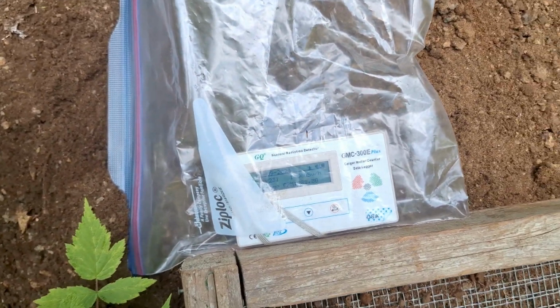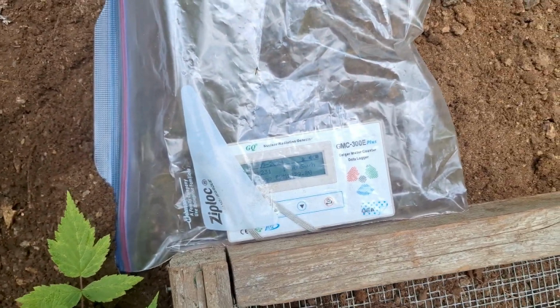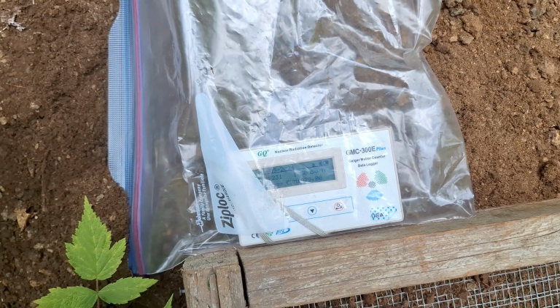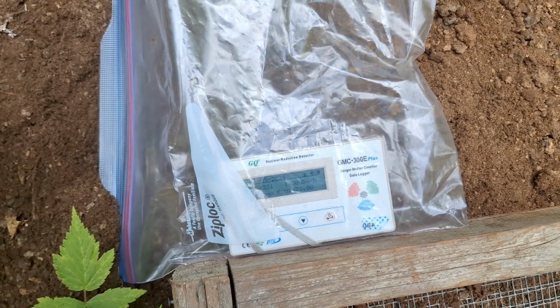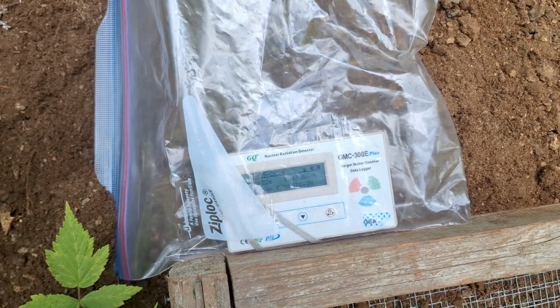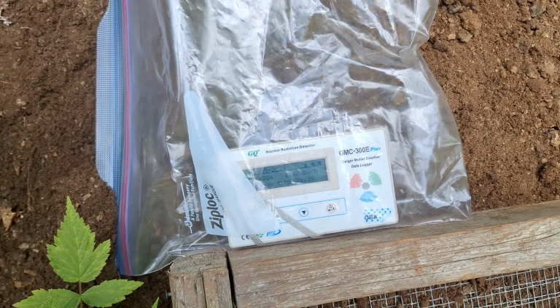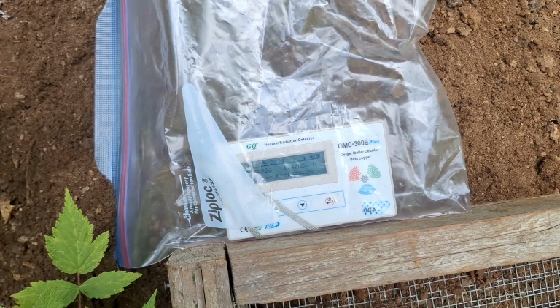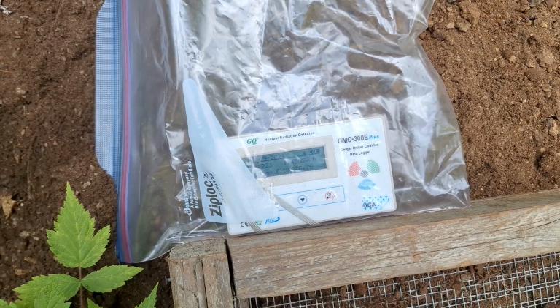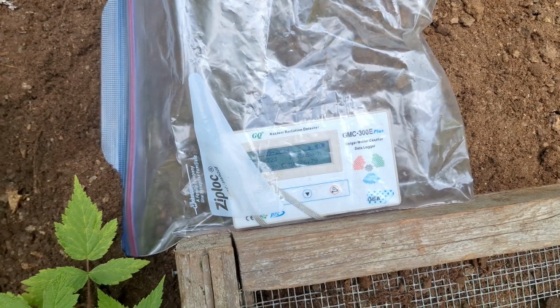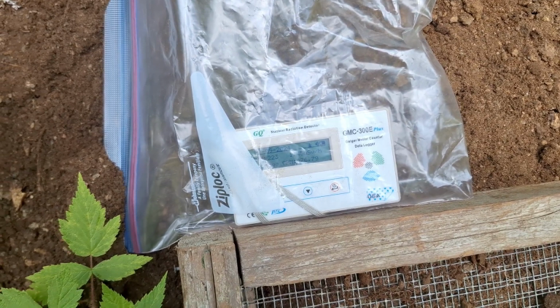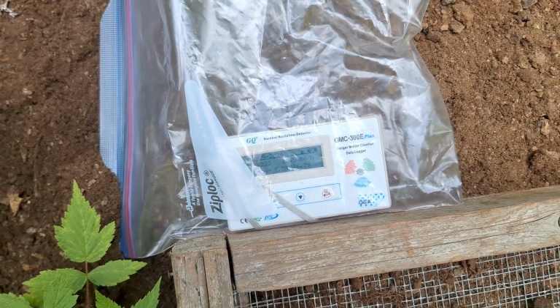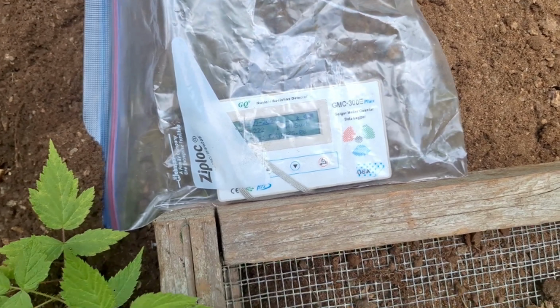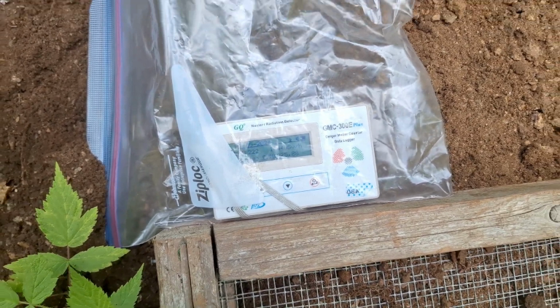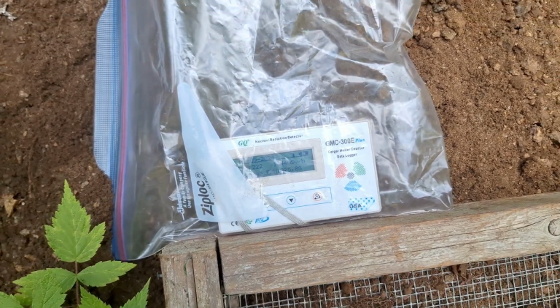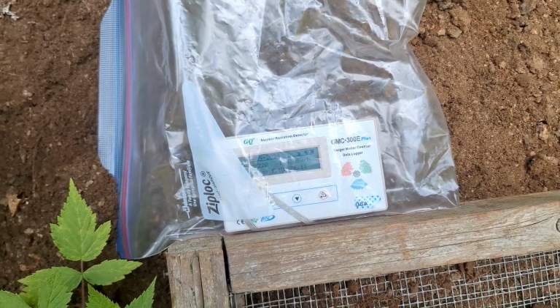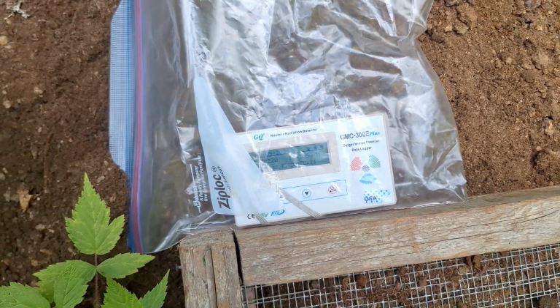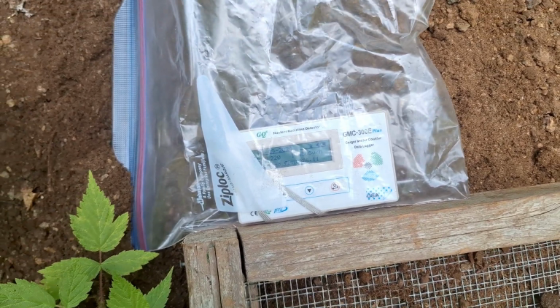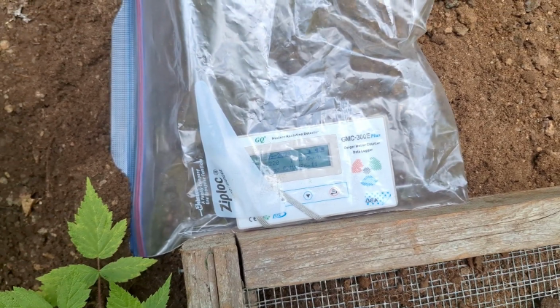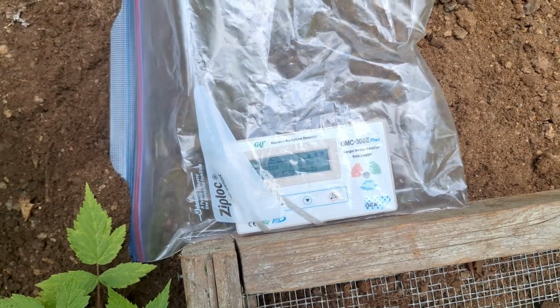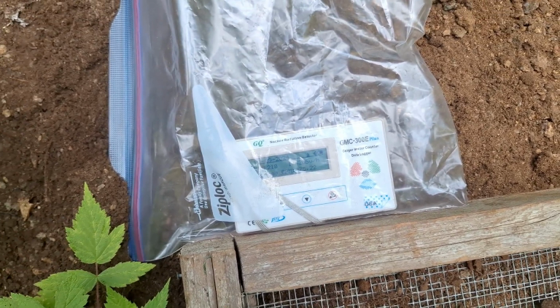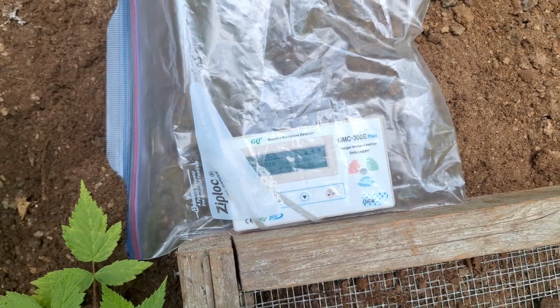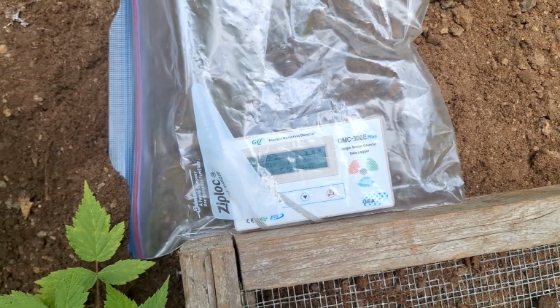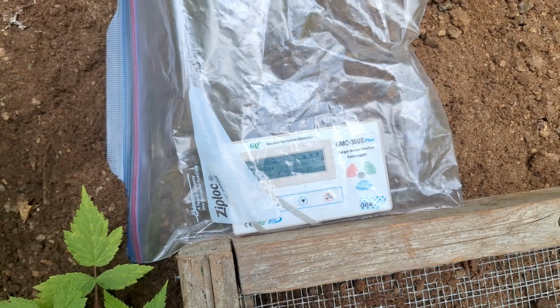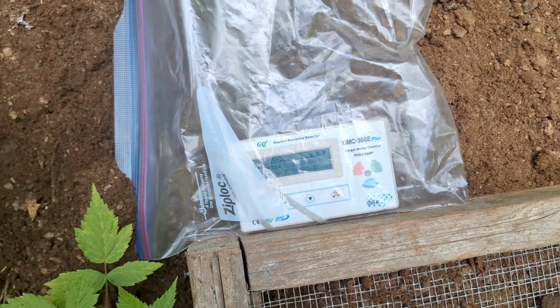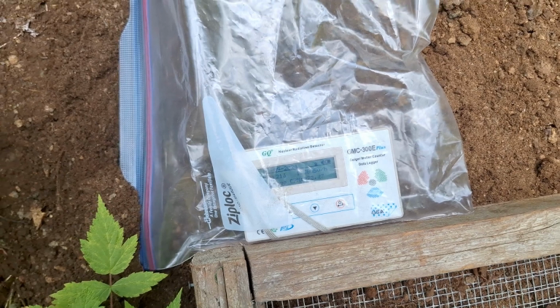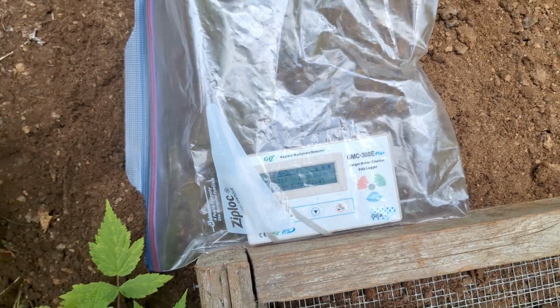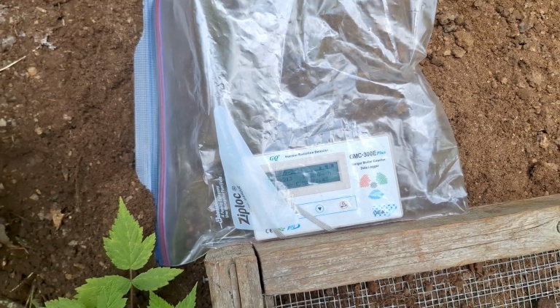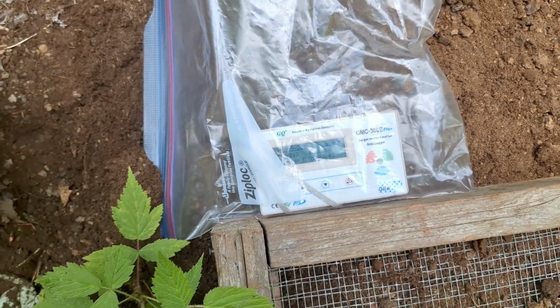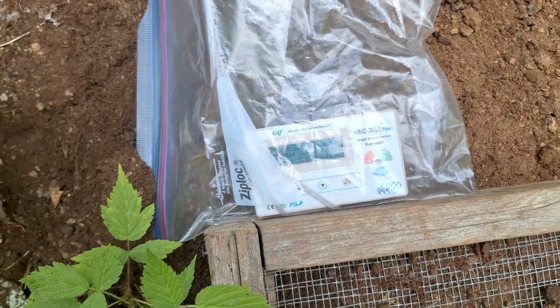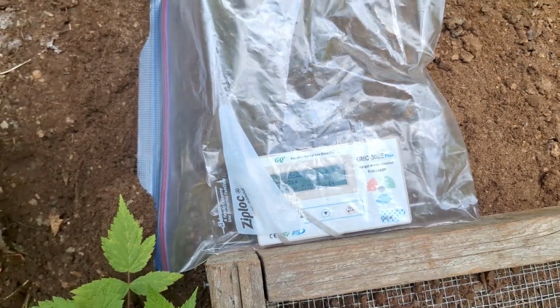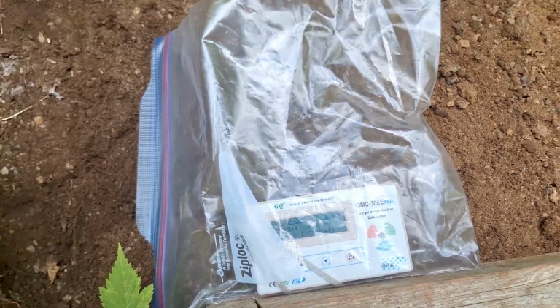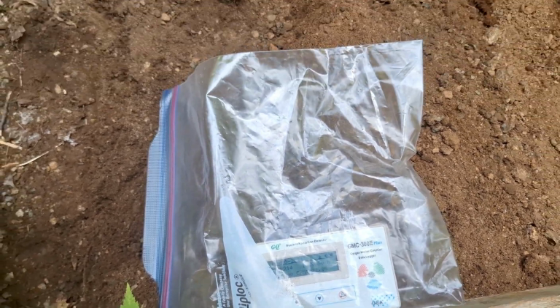The background radiation here is a bit higher than usual. It seems to be about — at least in the spot I'm at right now — 190 to 220 counts per minute.